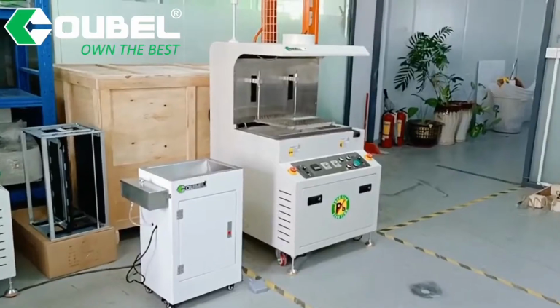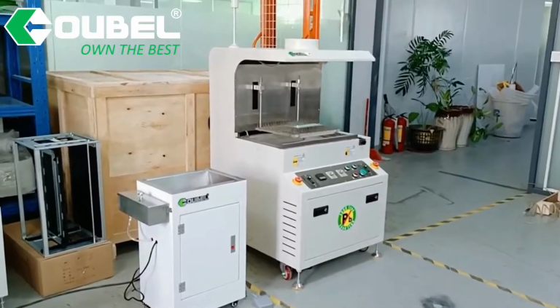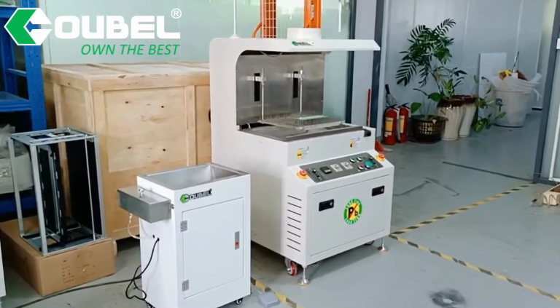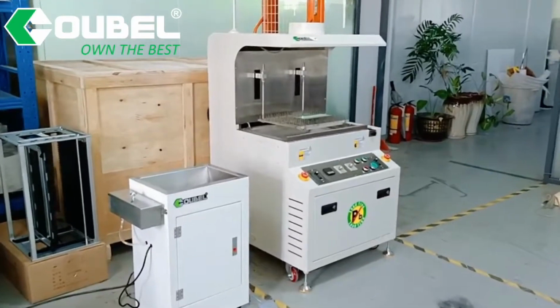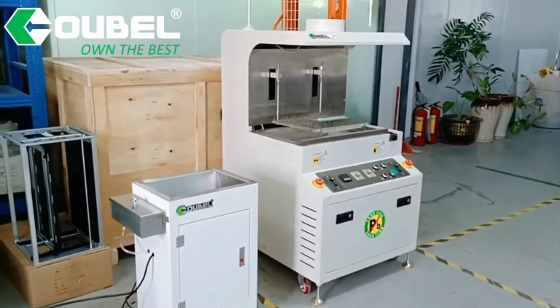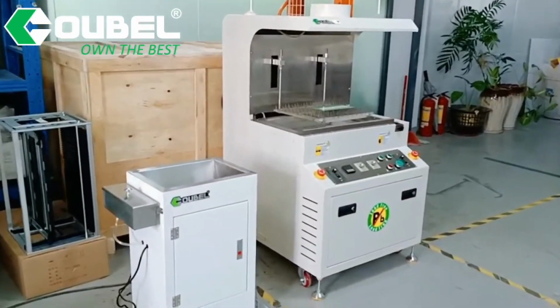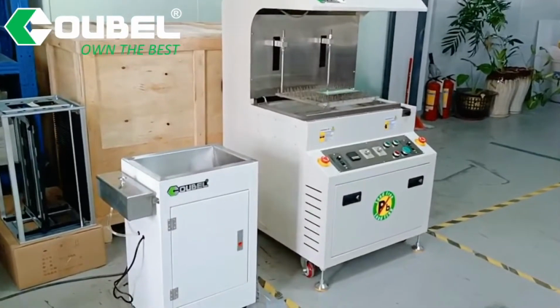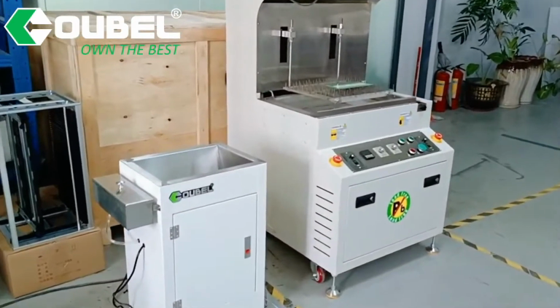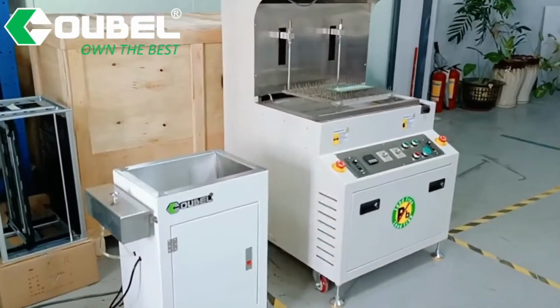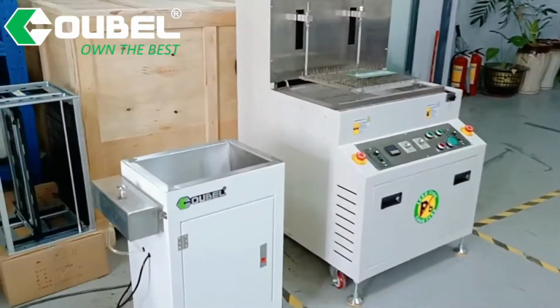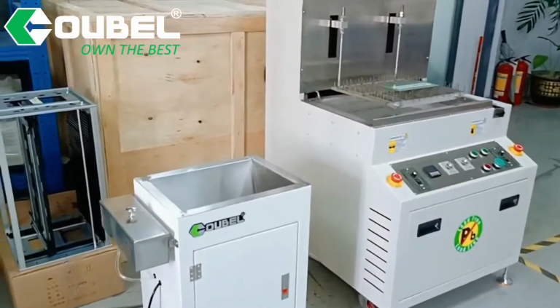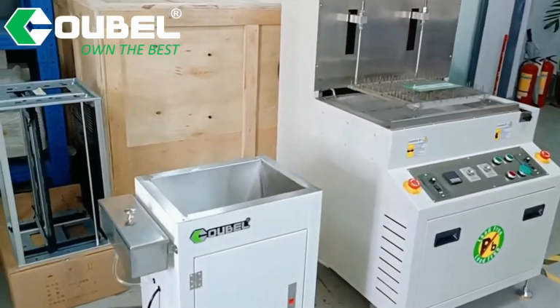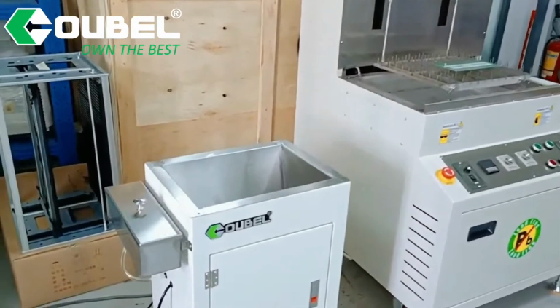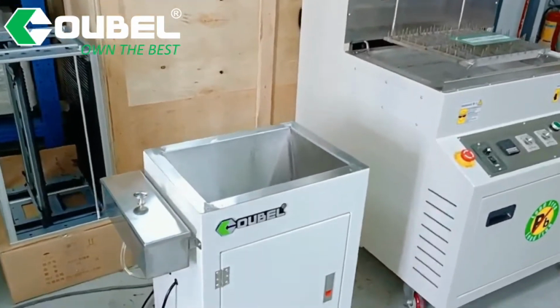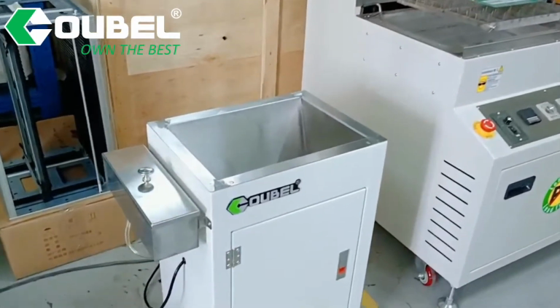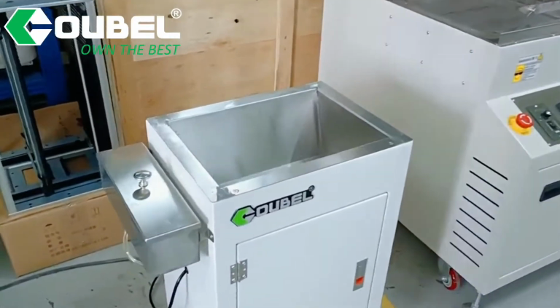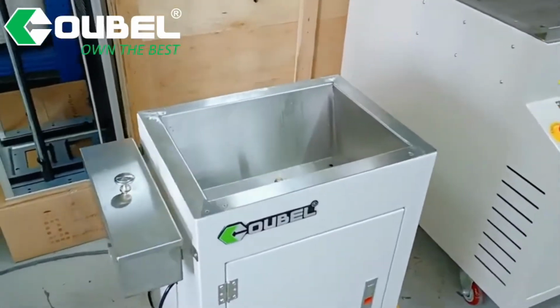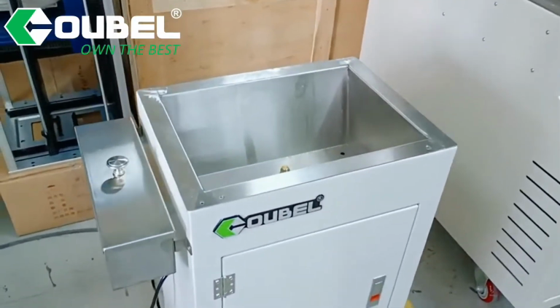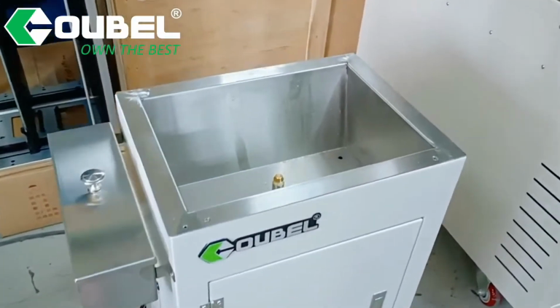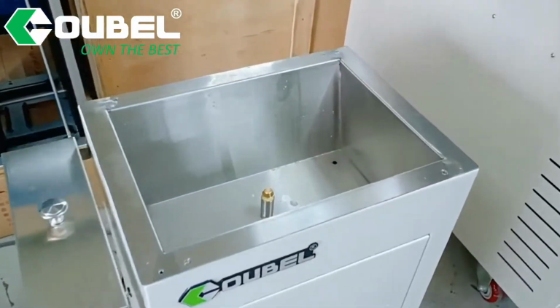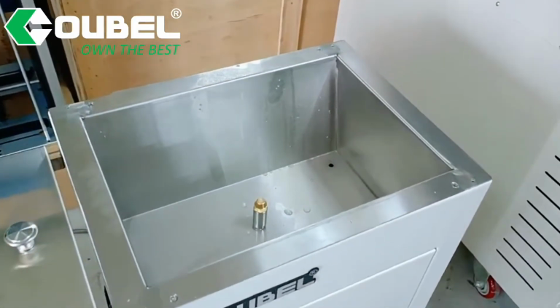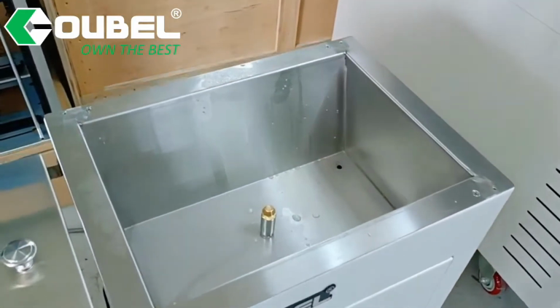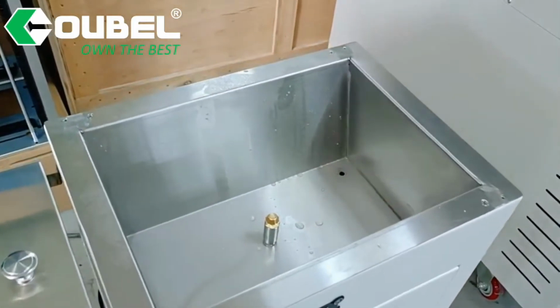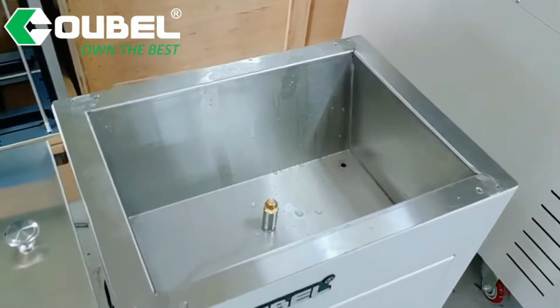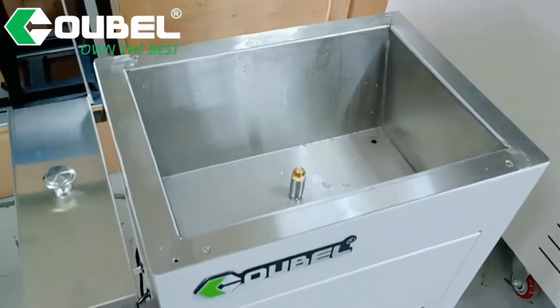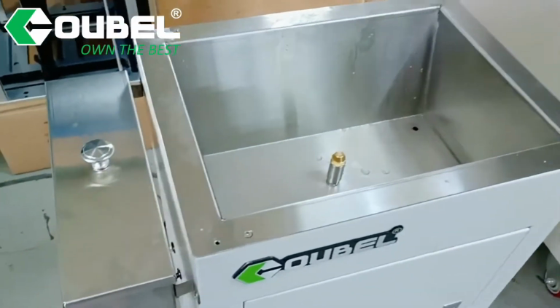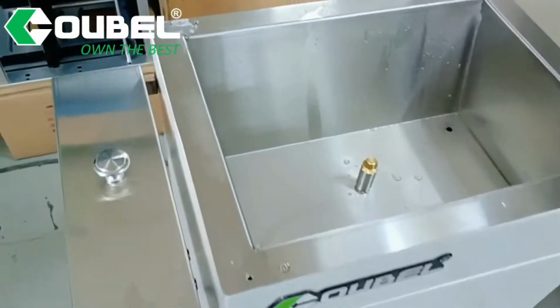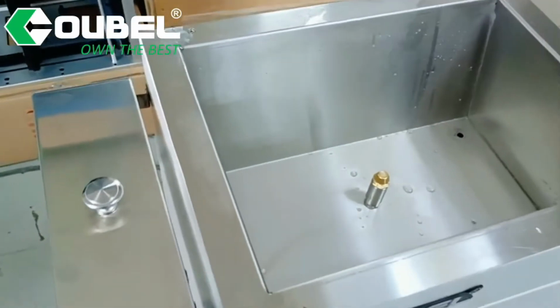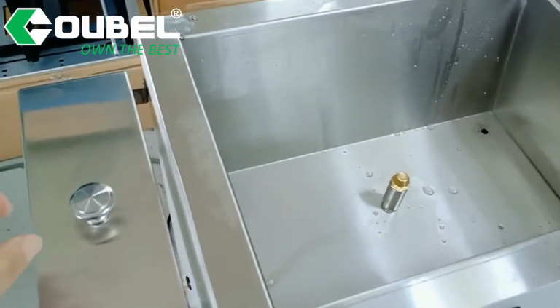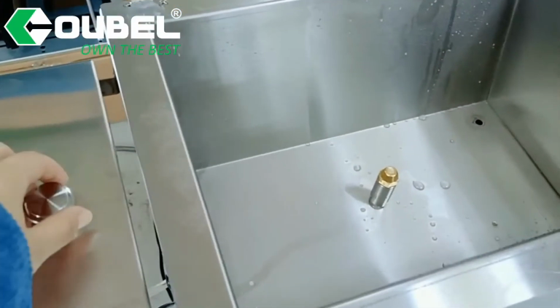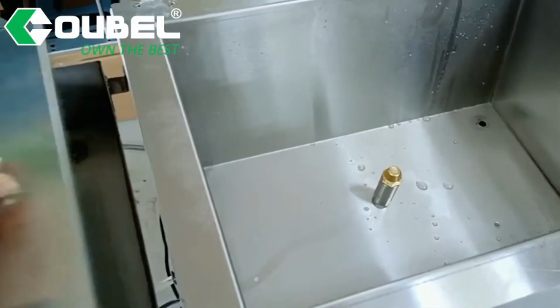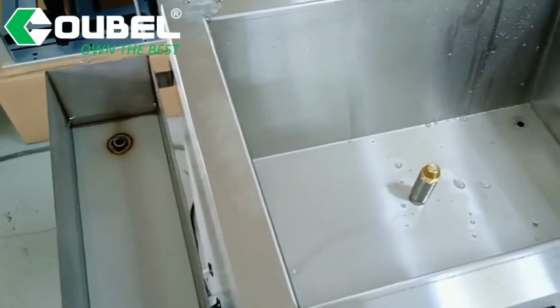Hello, welcome to OBSMT. We will show a semi-auto DIP solder machine for you. This machine is used with a flex bail. Let's see the flex bail first.